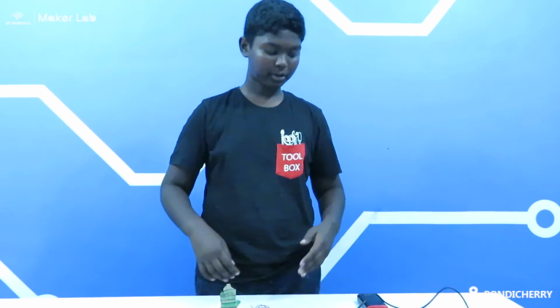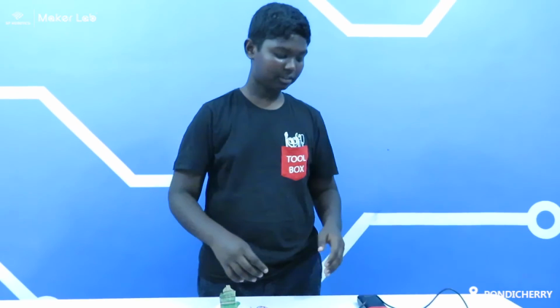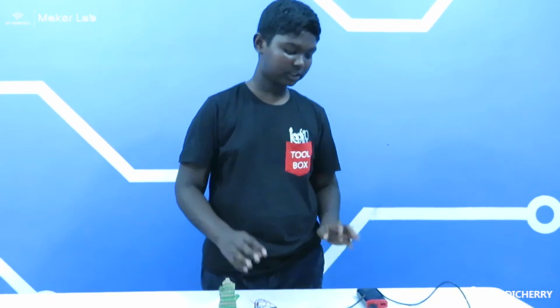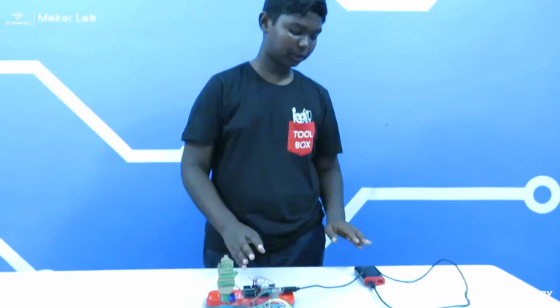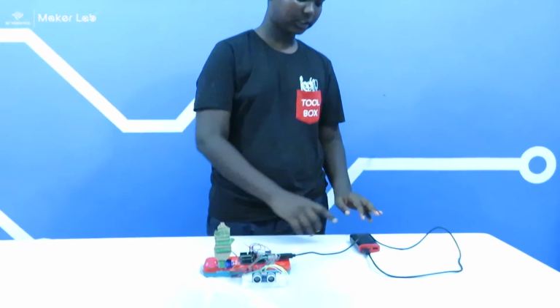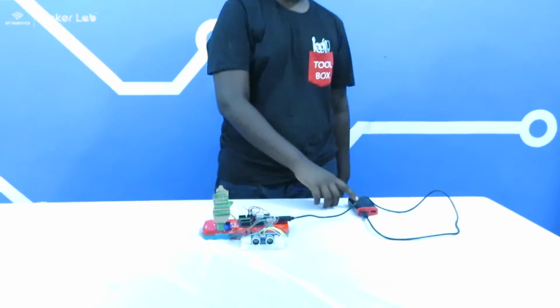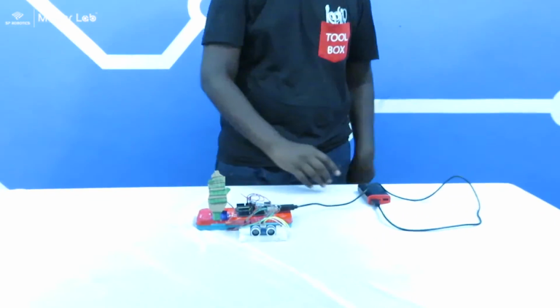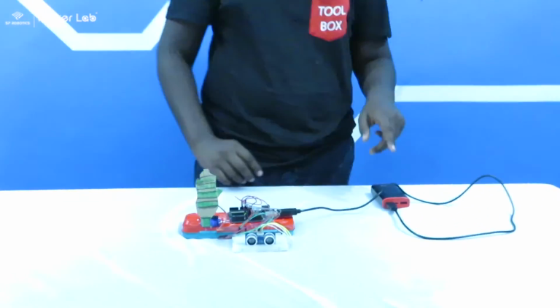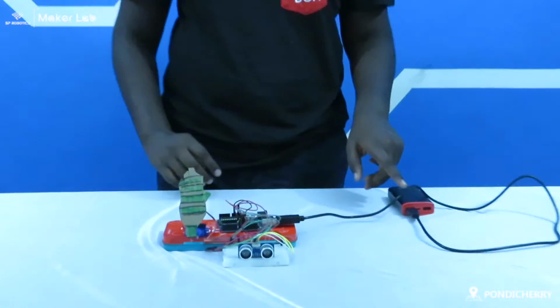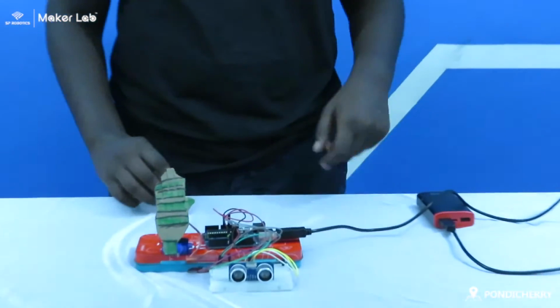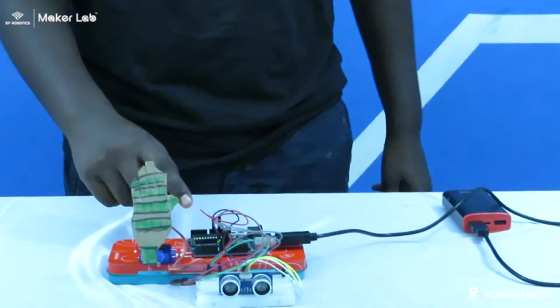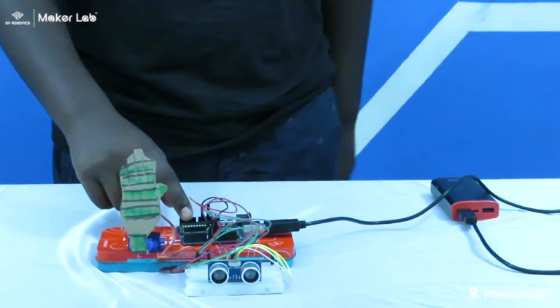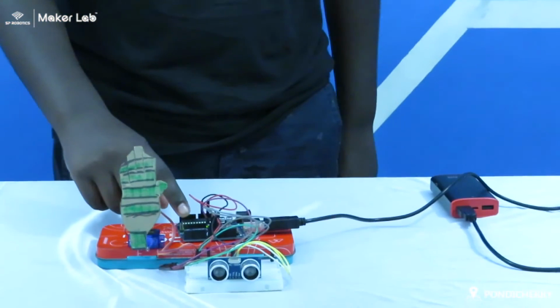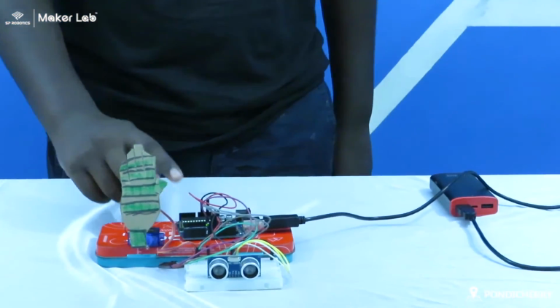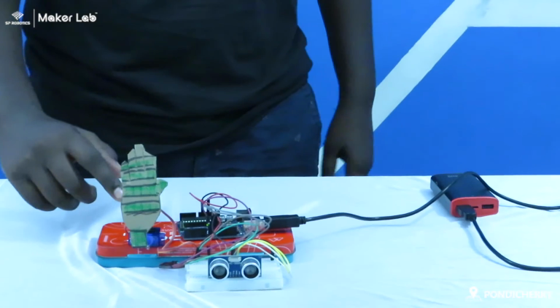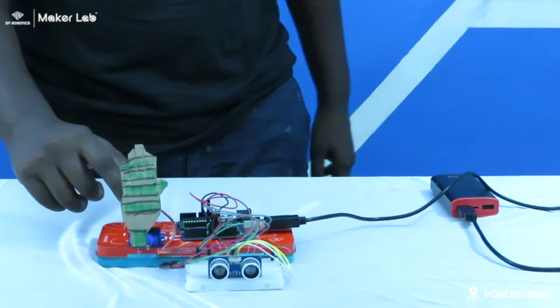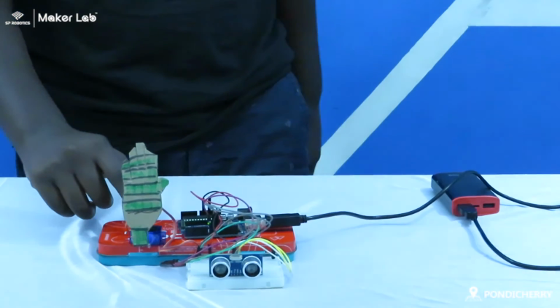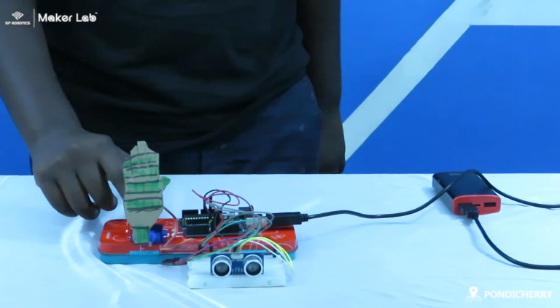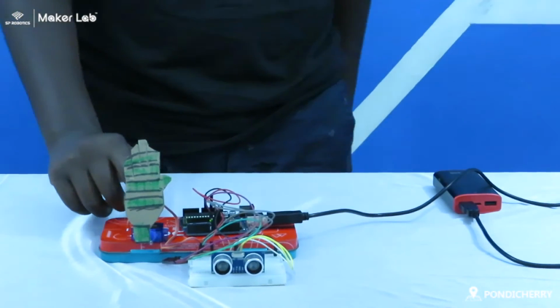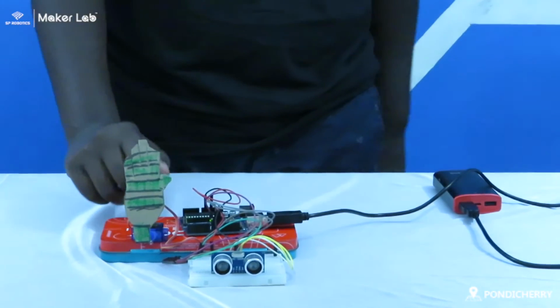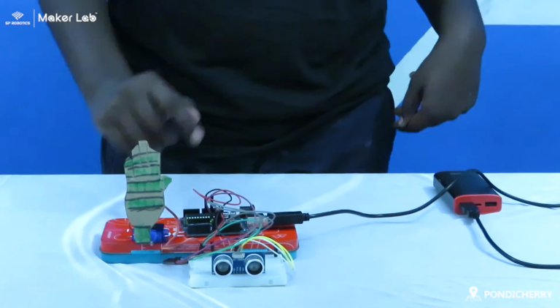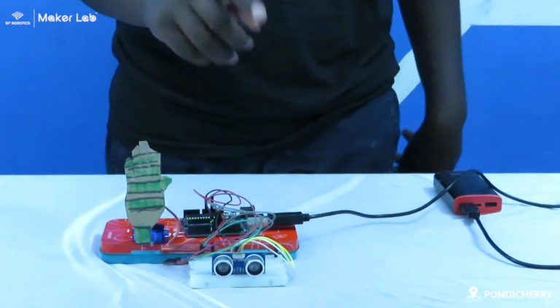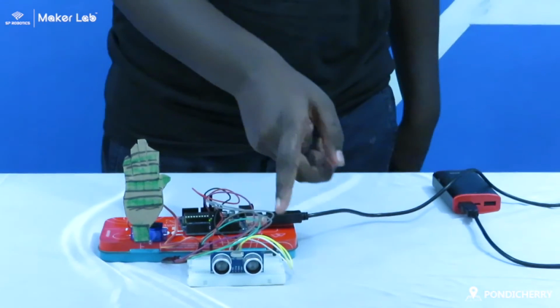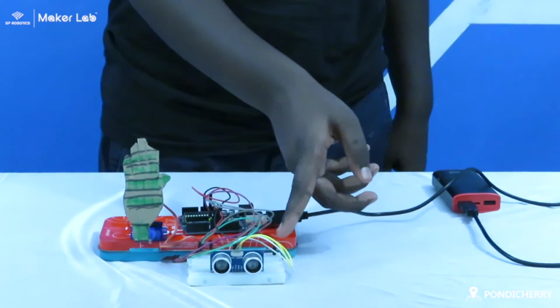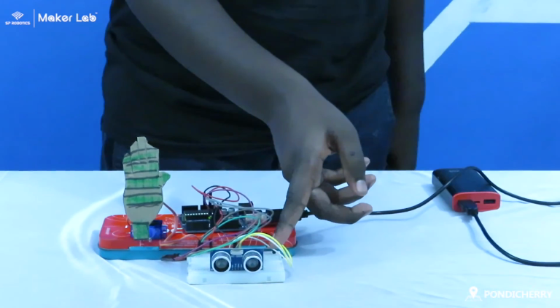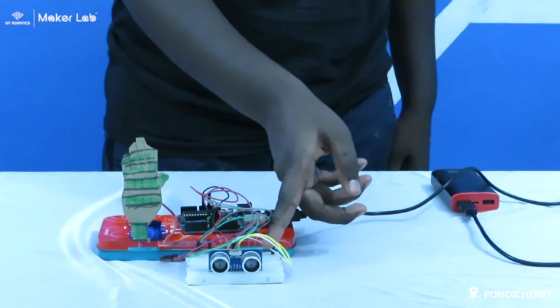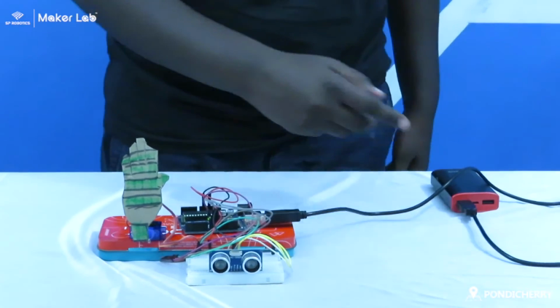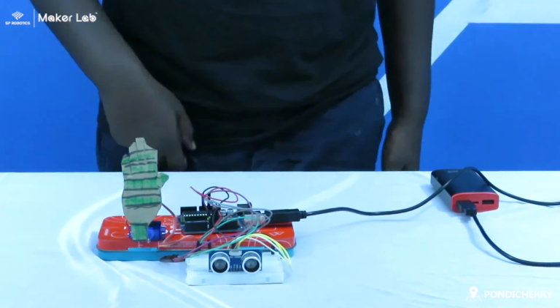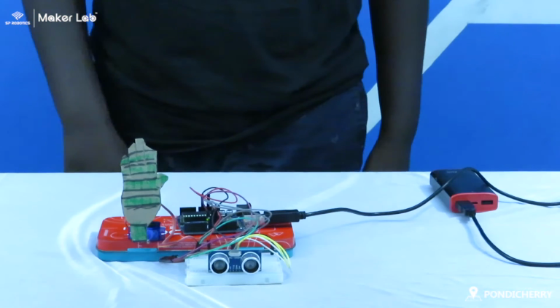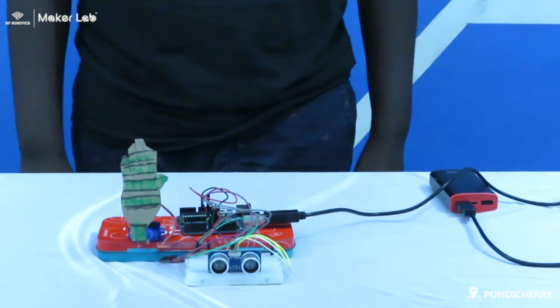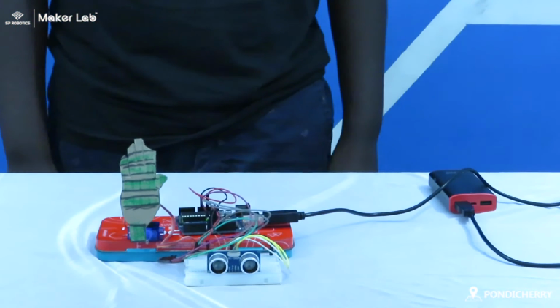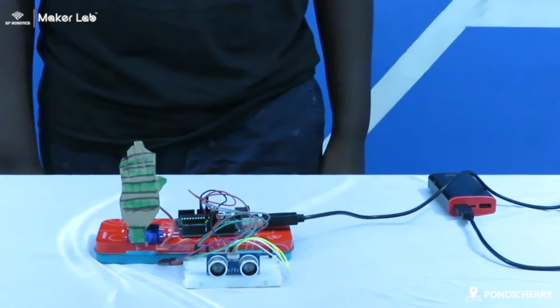Components used in this project: power bank, printed cable, Arduino Uno R3, servo HD90, IR sensor, and some jumper cables.